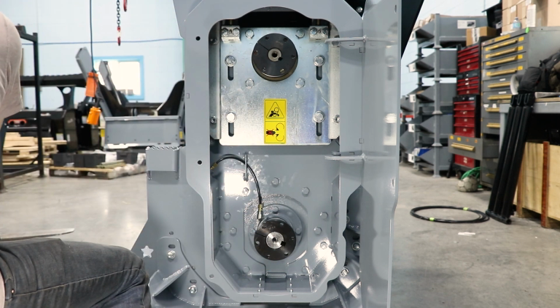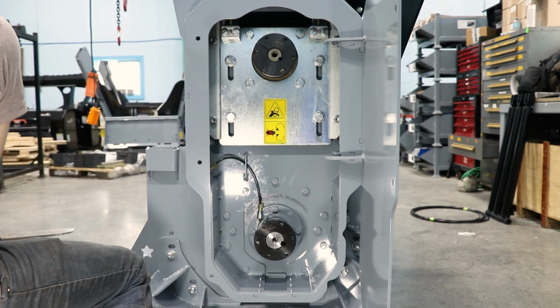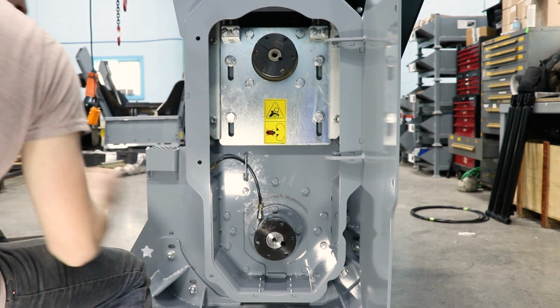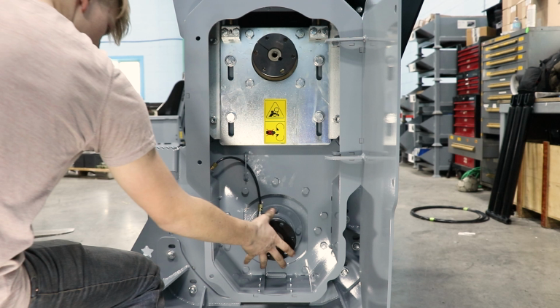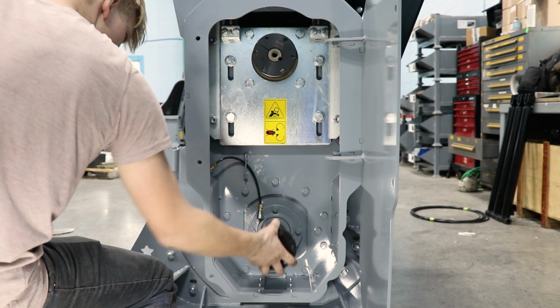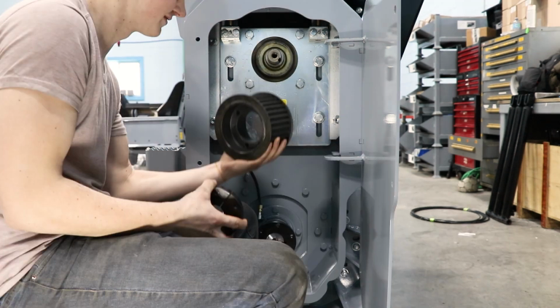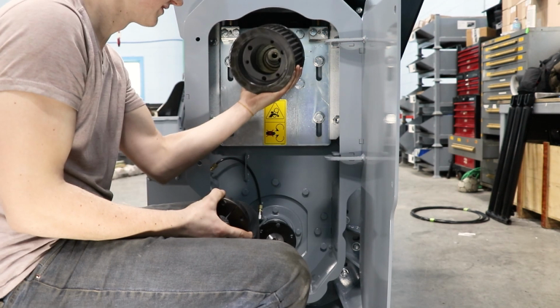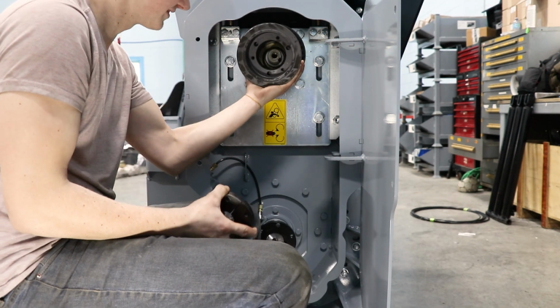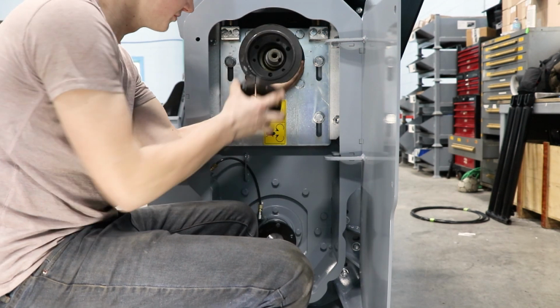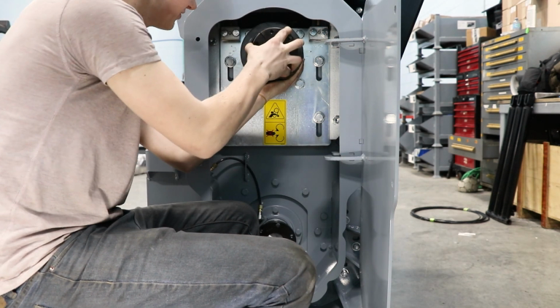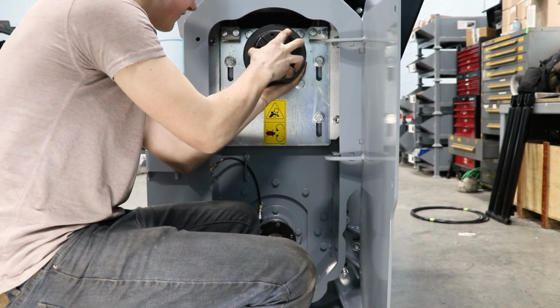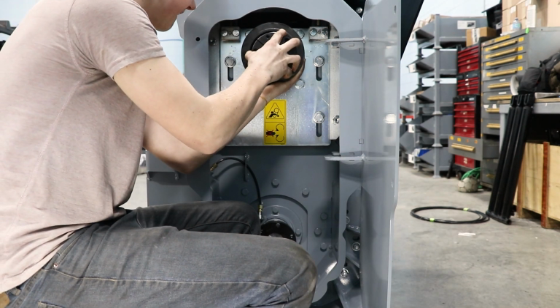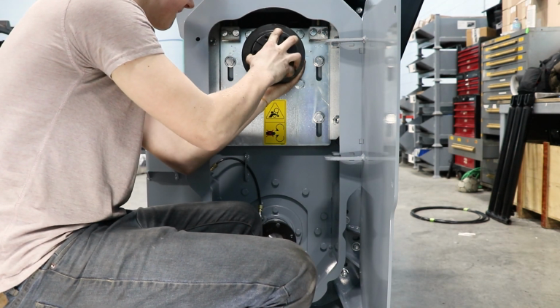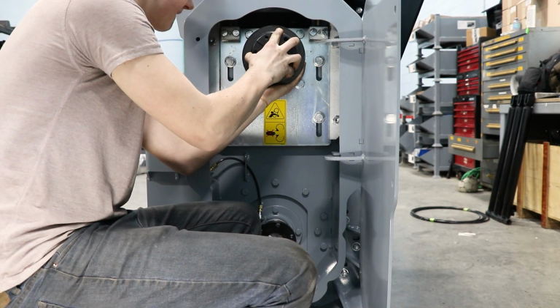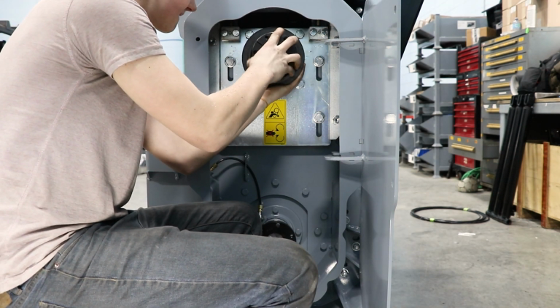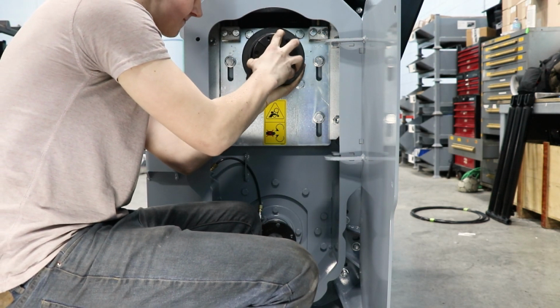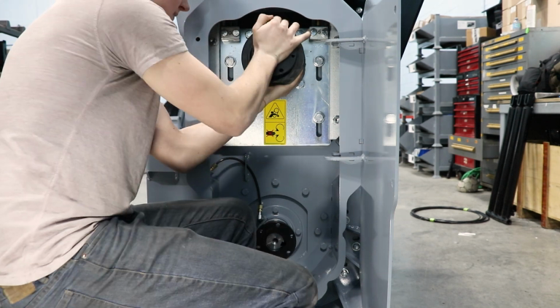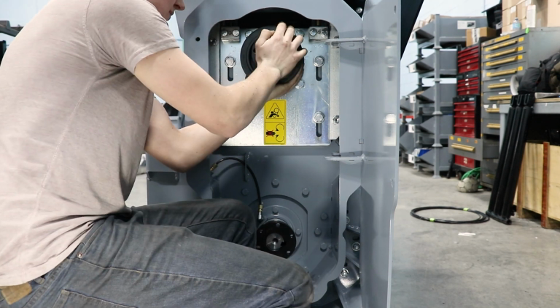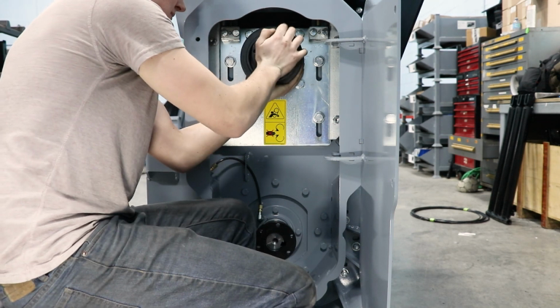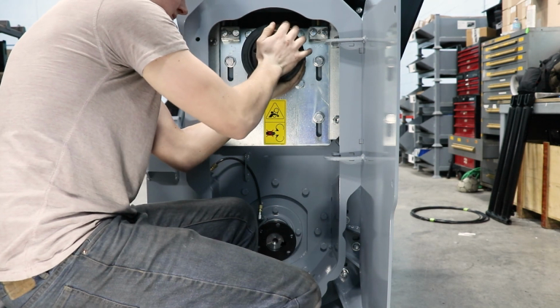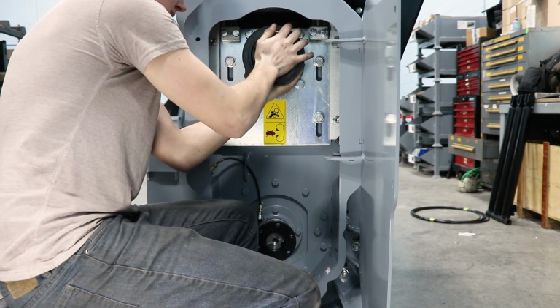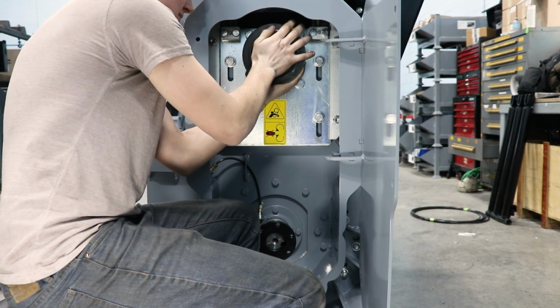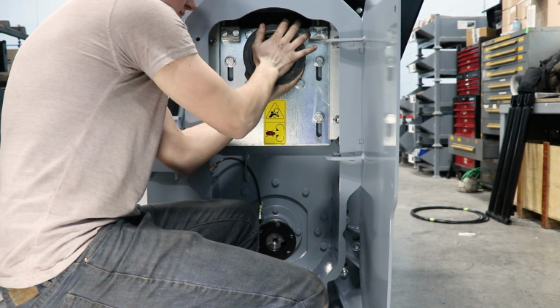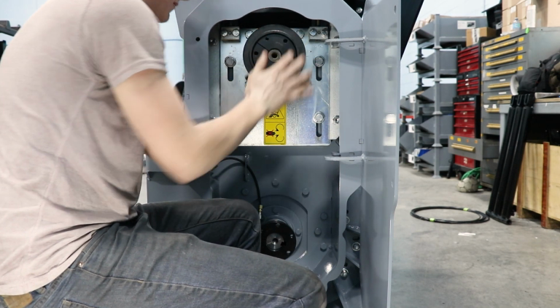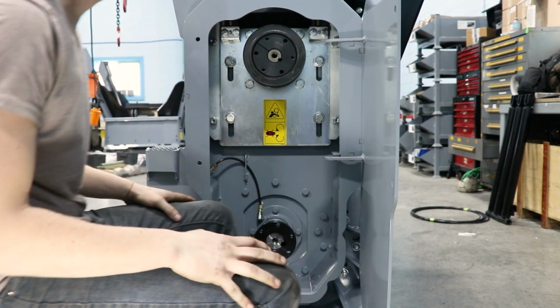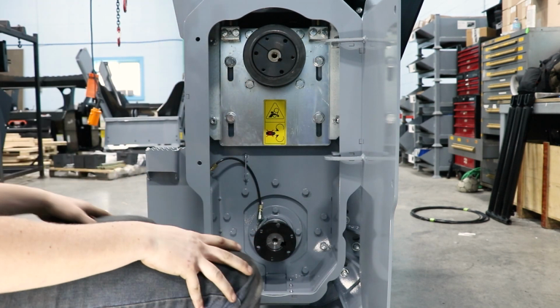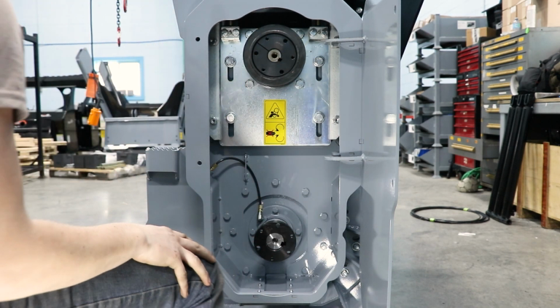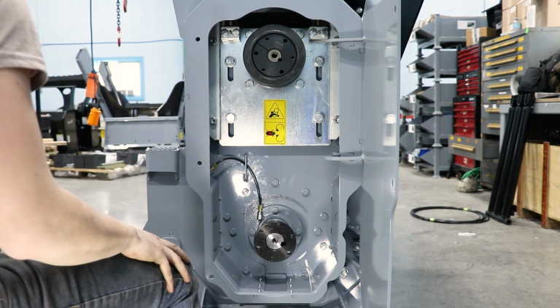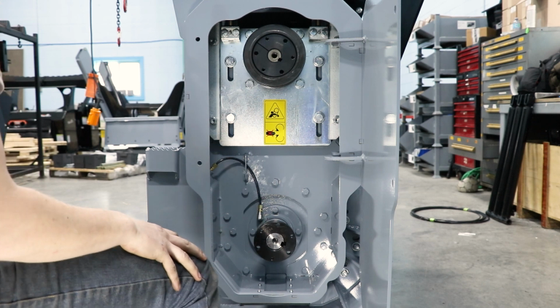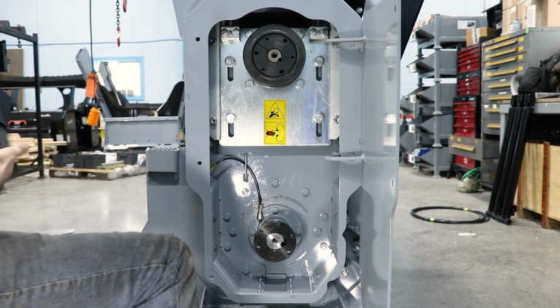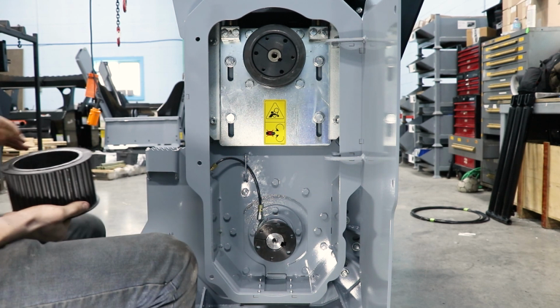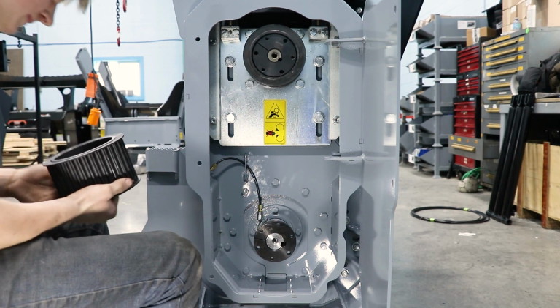Next, take the taper hubs off again and put the top pulley on. The side with the widest taper would face towards you, then put the taper hub on once again. If you have a two-speed motor option, the taper hub would go on first and go on the opposite way. The side with the widest taper on the pulley would also be facing away from you.